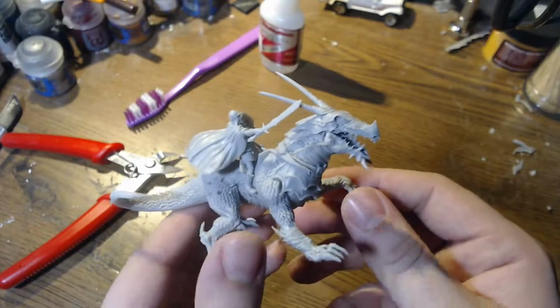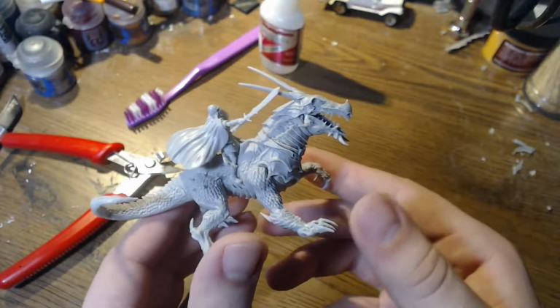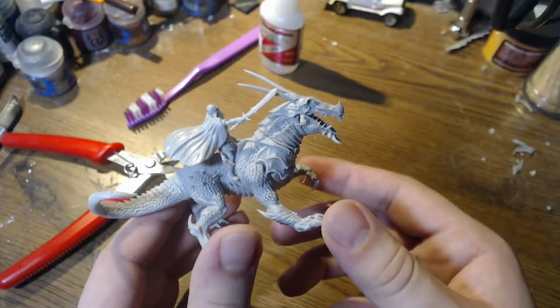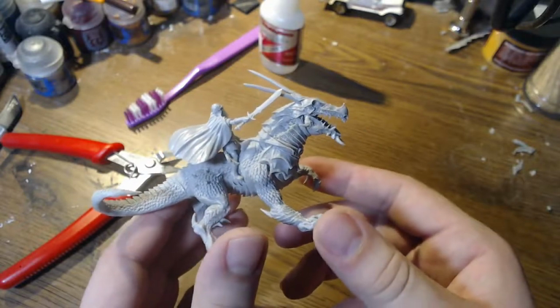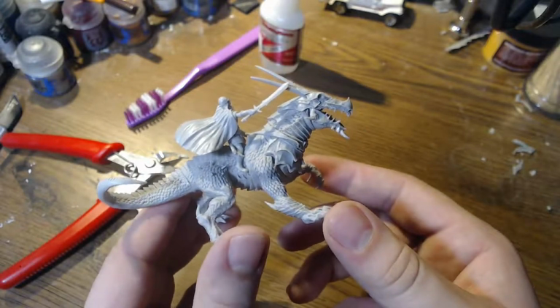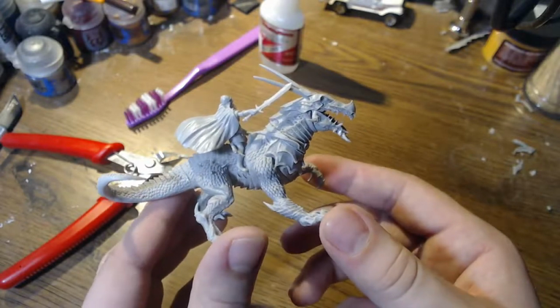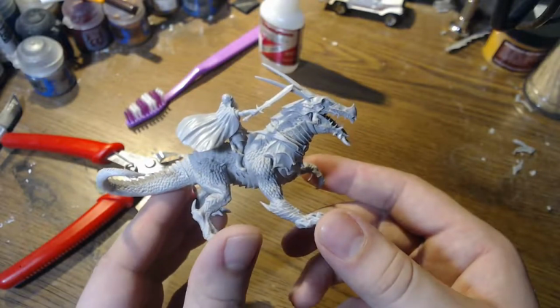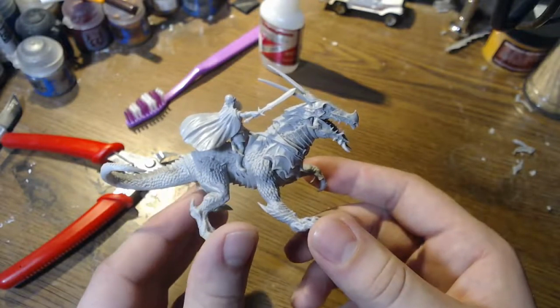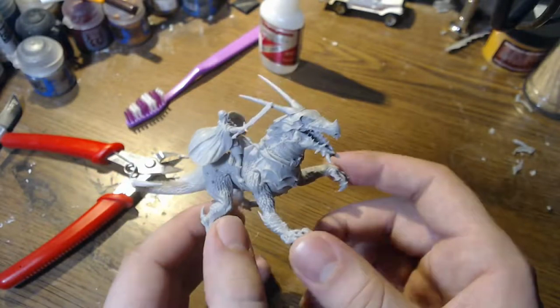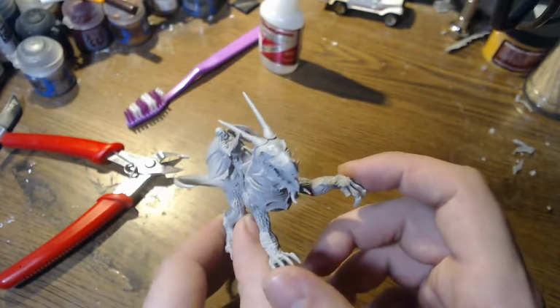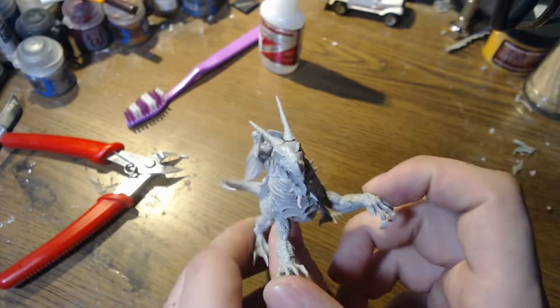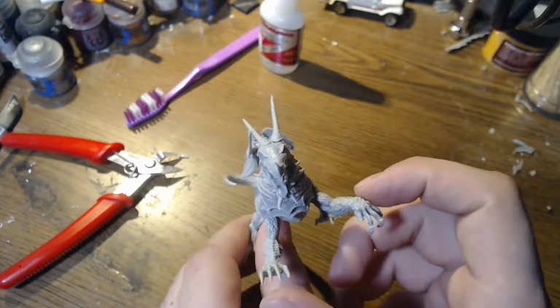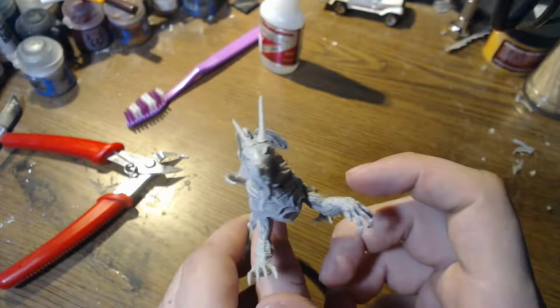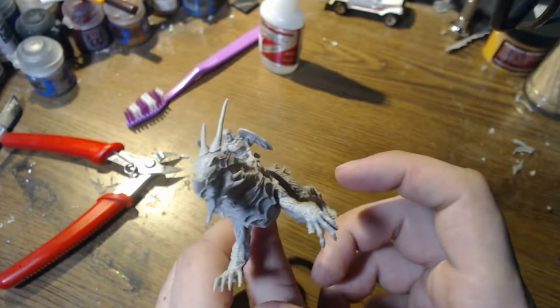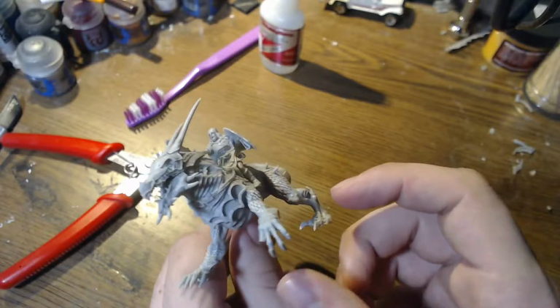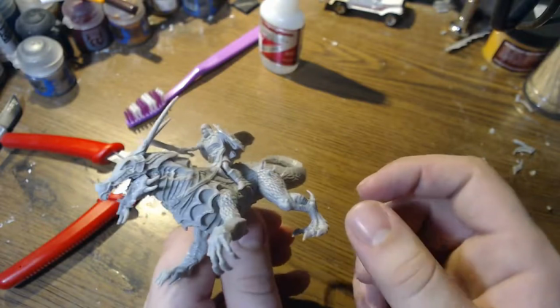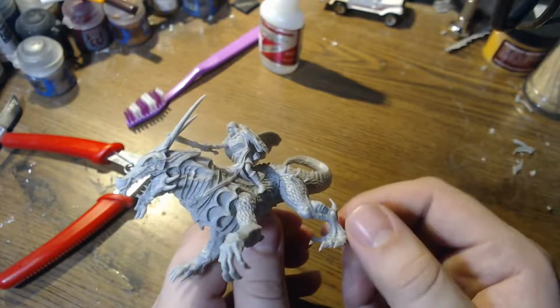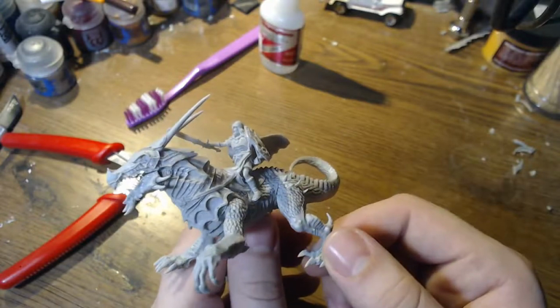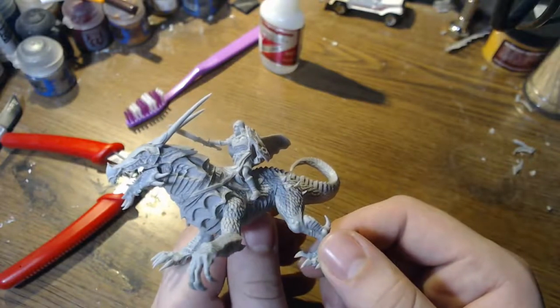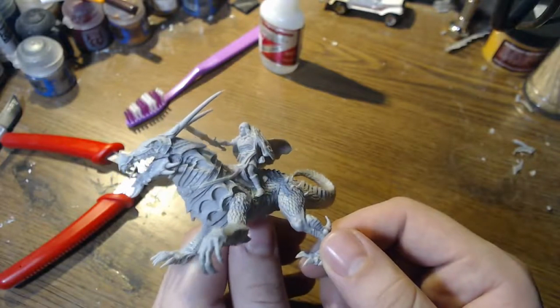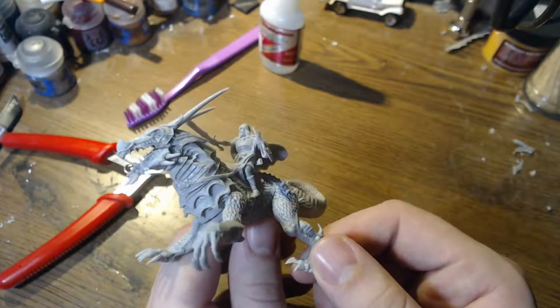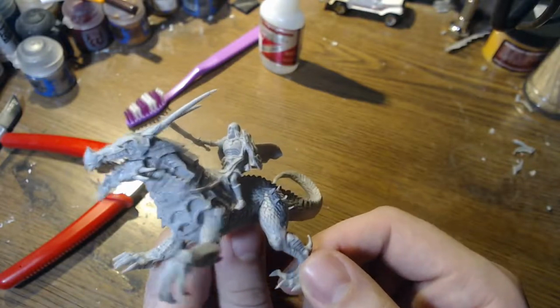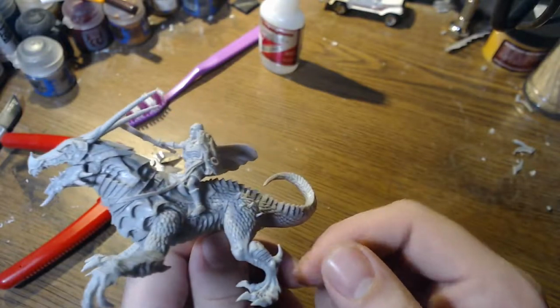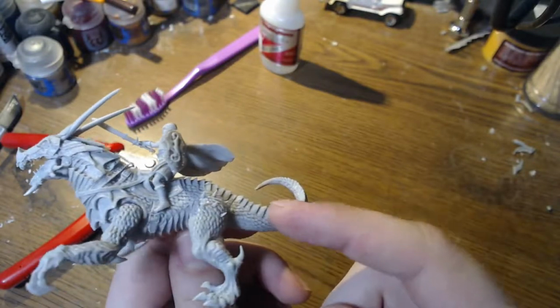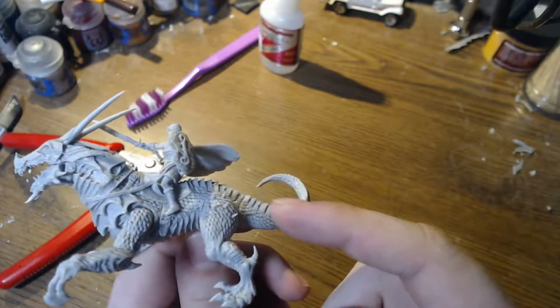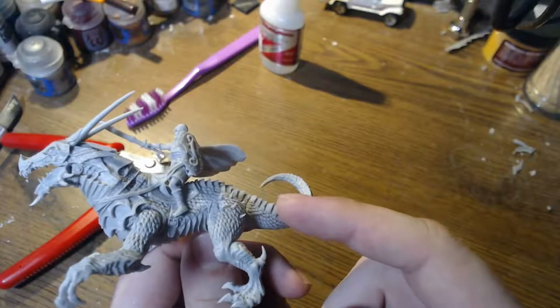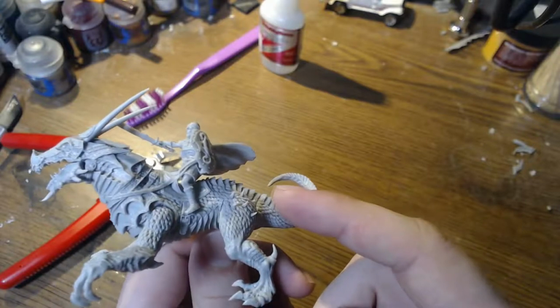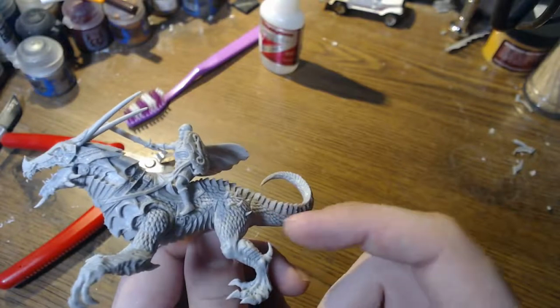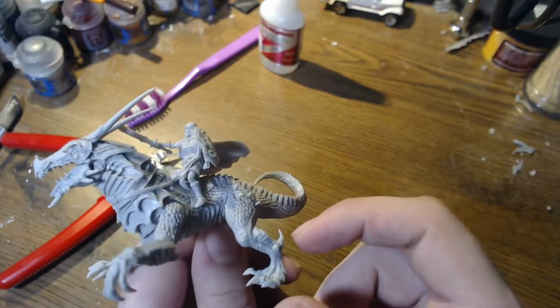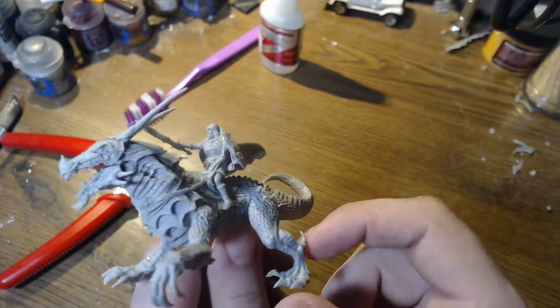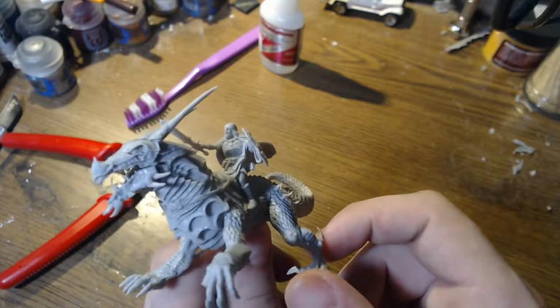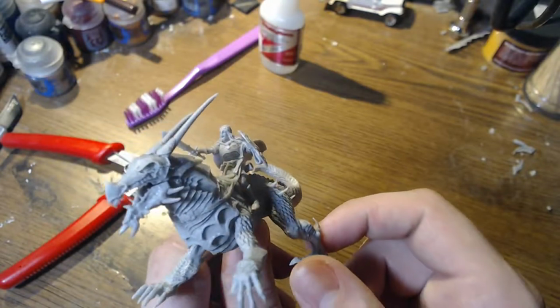But overall it looks nice. It would be an awesome Monstrous Revenant stand-in that doesn't look like garbage. You can do it like so and then paint it, but I want to do some green stuffing here and there to fill in gaps. That's about it.